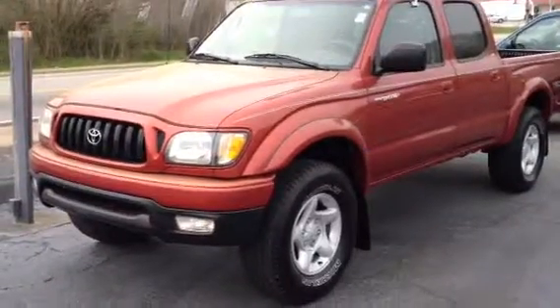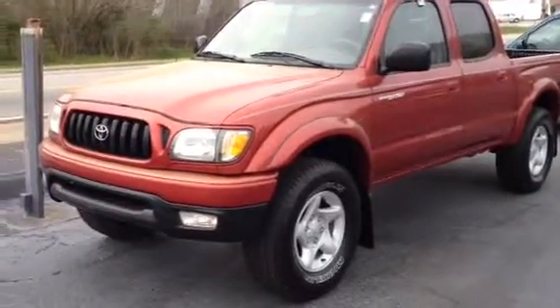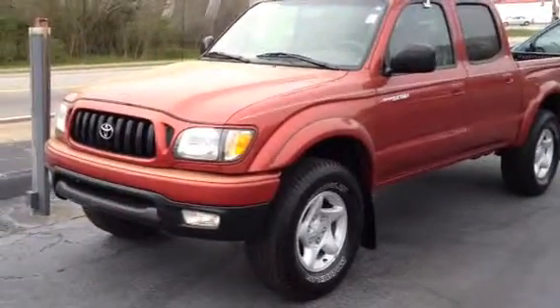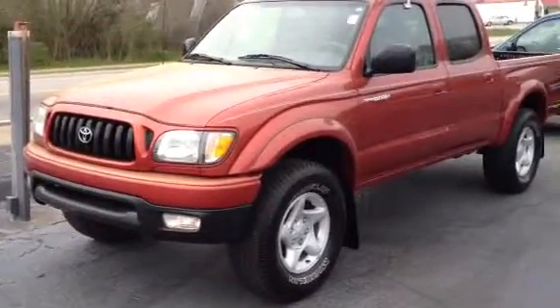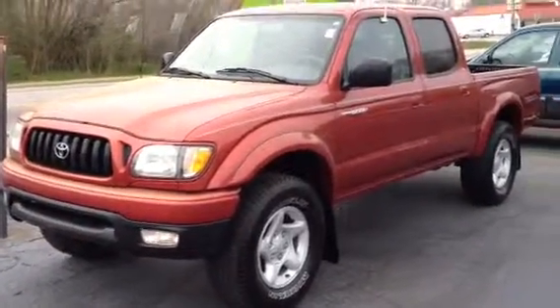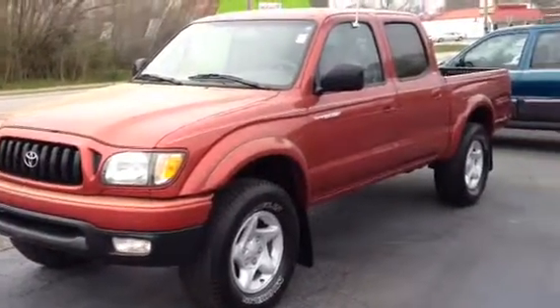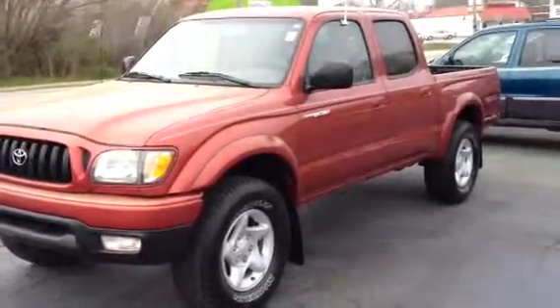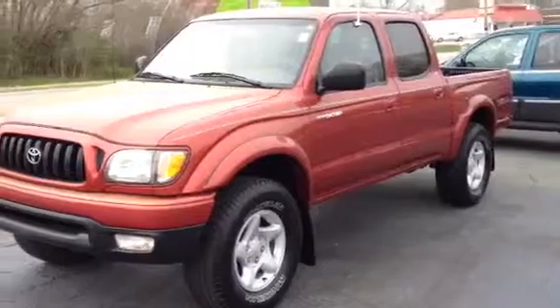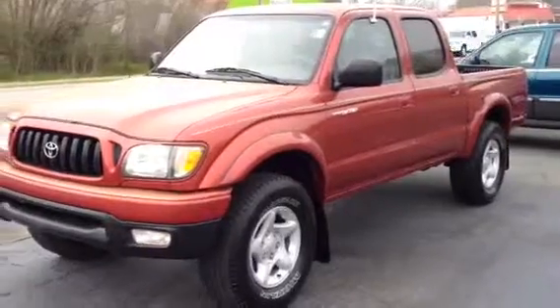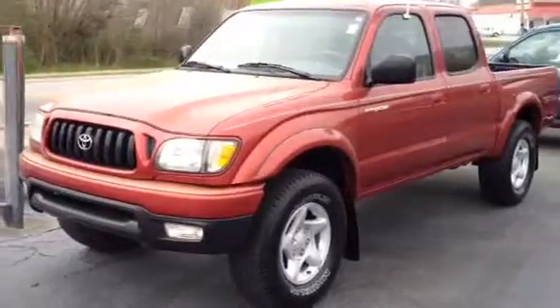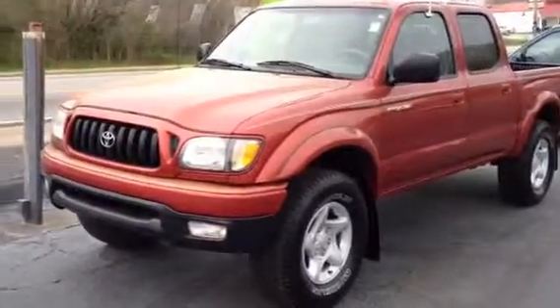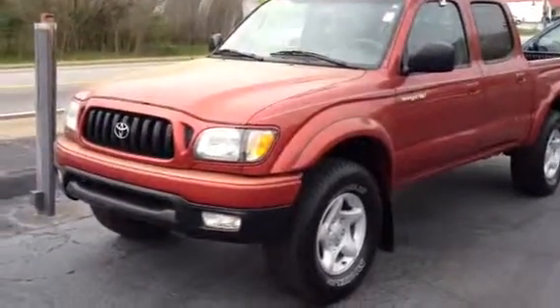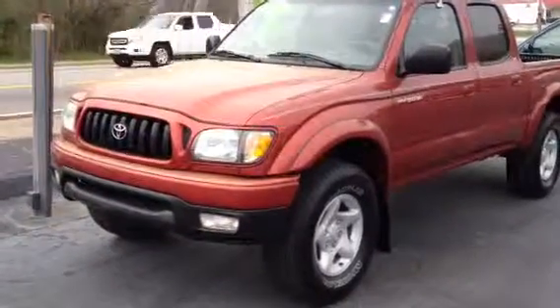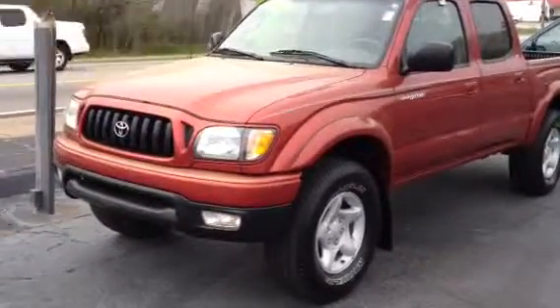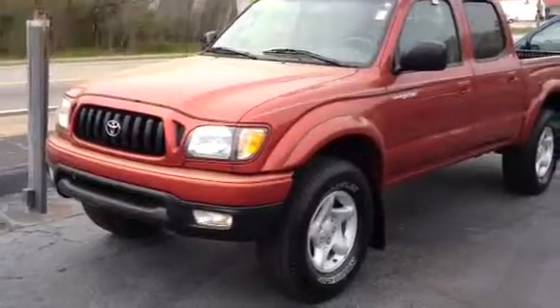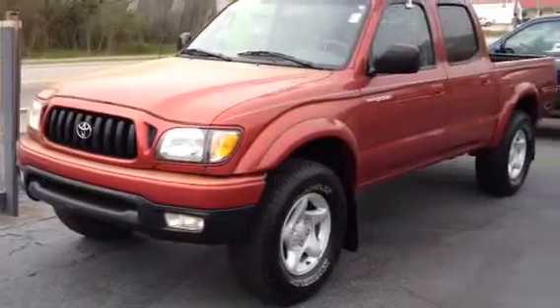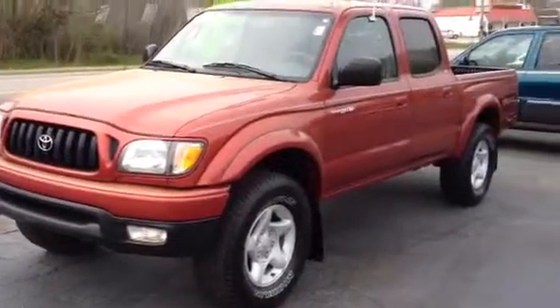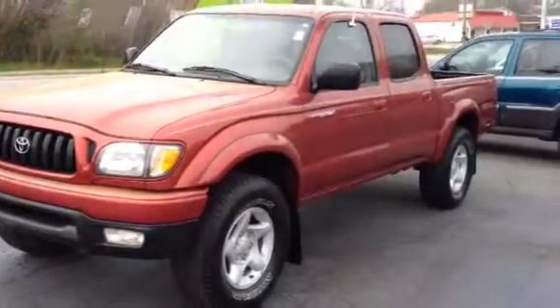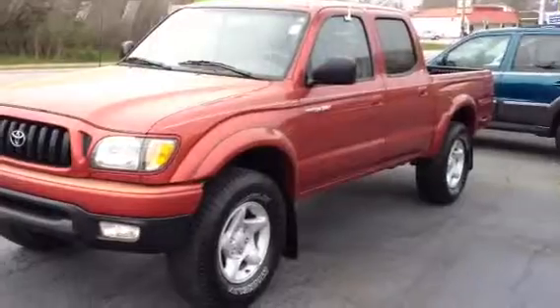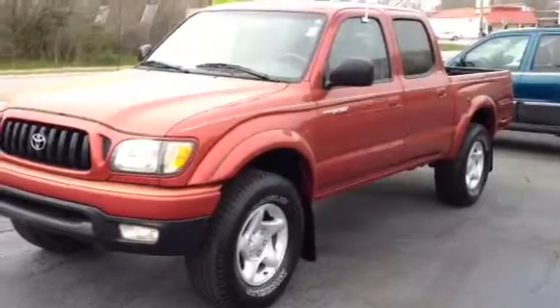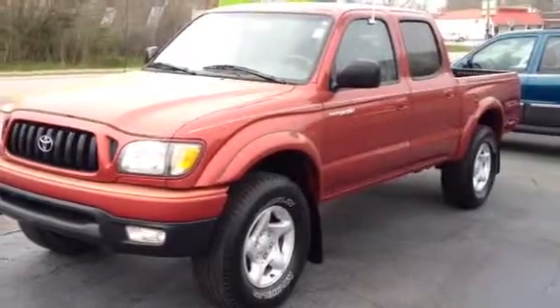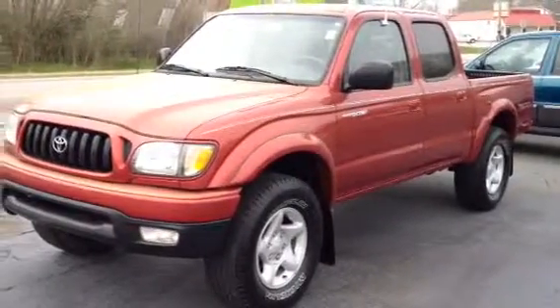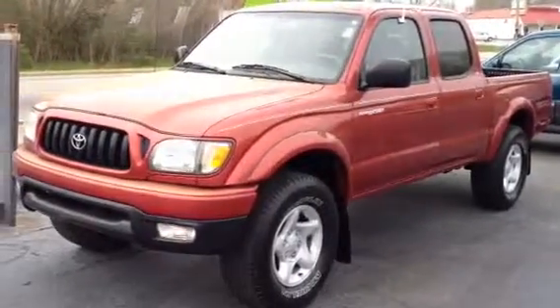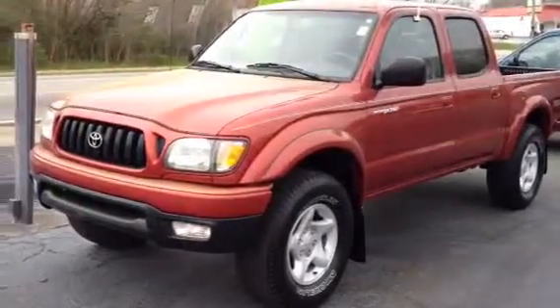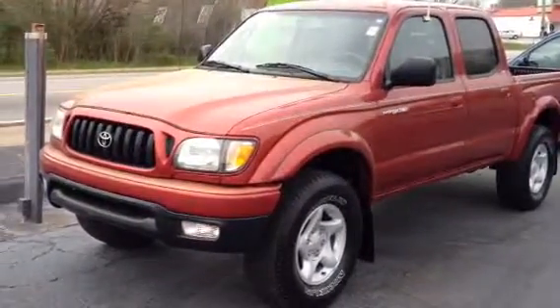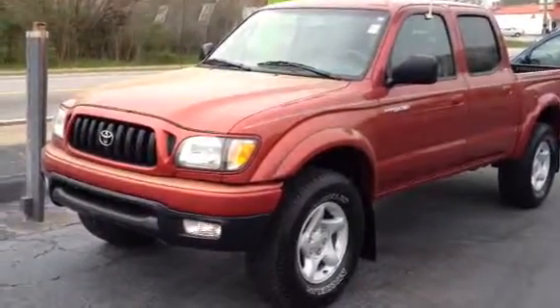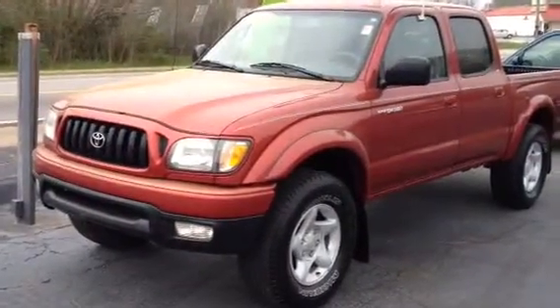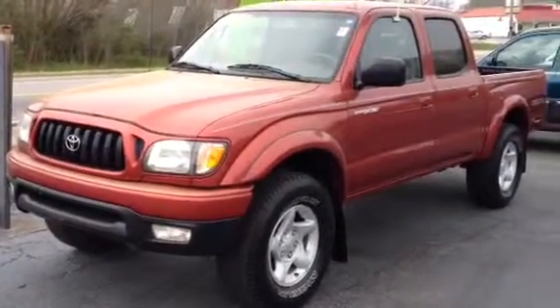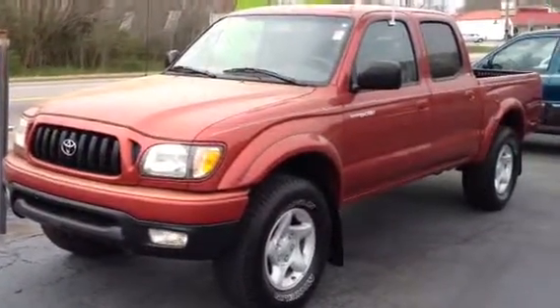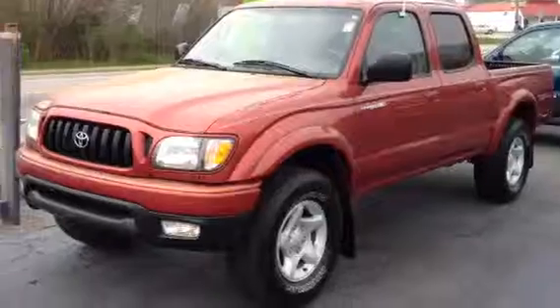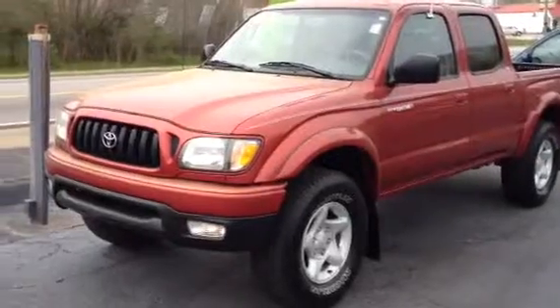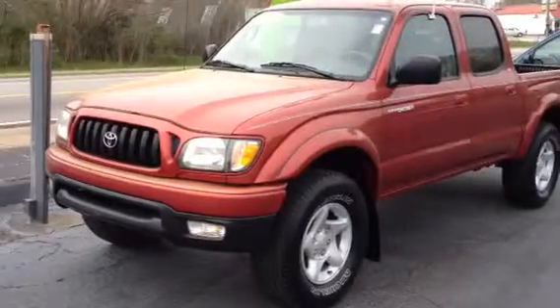This is Ronnie Barnes at LaGrange Toyota in LaGrange, Georgia. This is a short video of a very, very nice 2002 Toyota Tacoma Pre-Runner 4-door V6 Automatic. This video is for Josh — I want to thank you for inquiring on this truck.